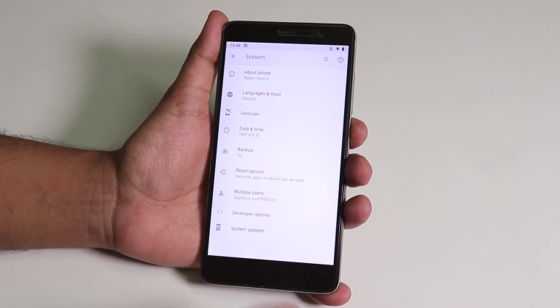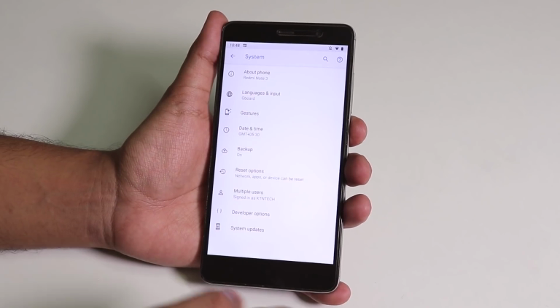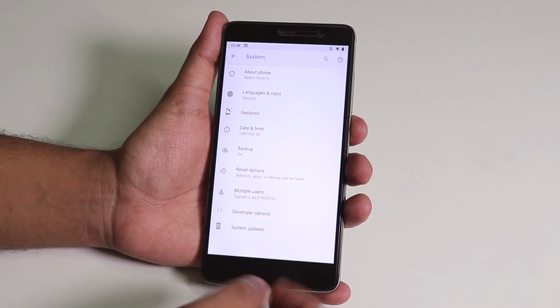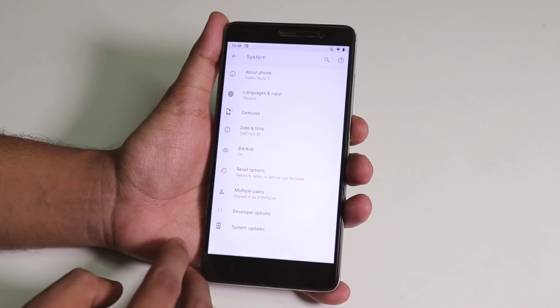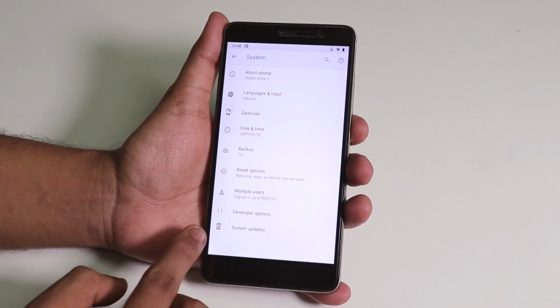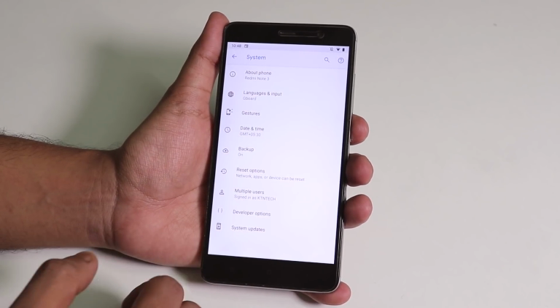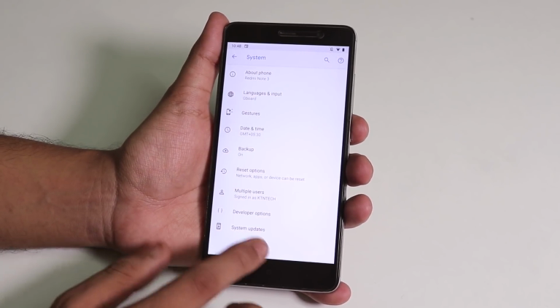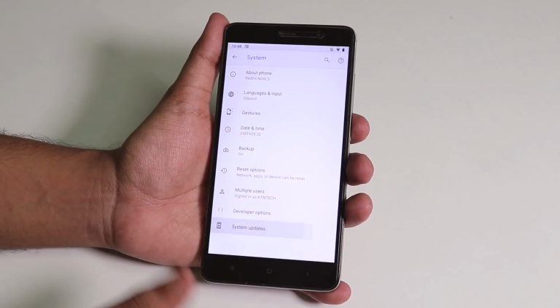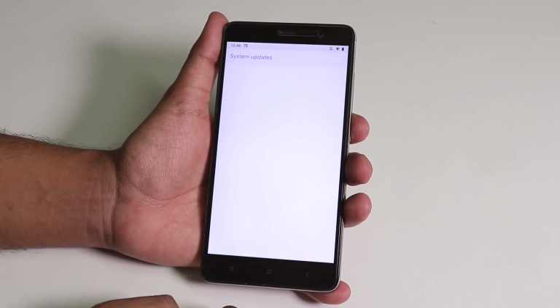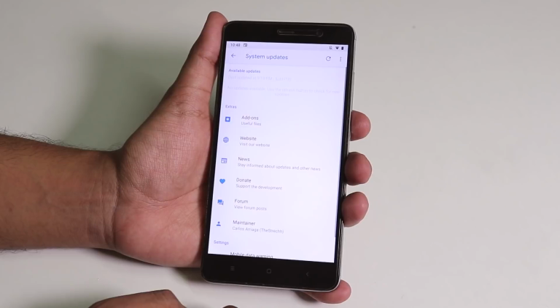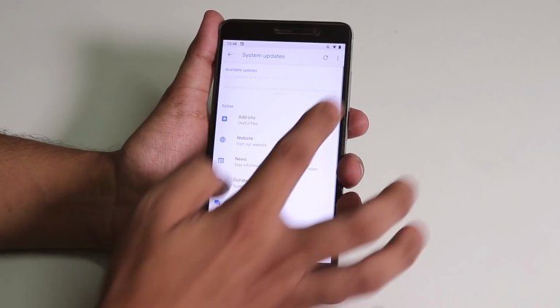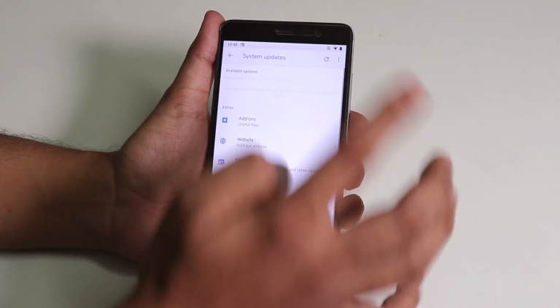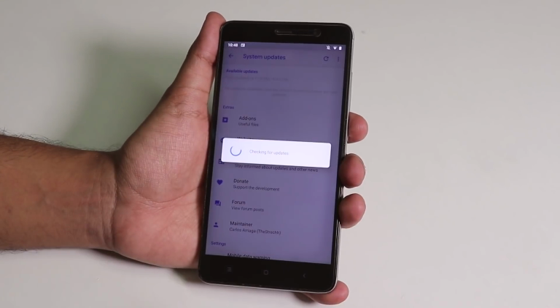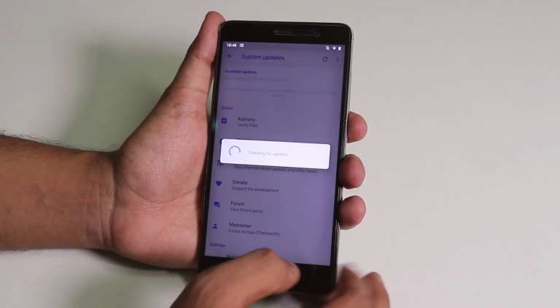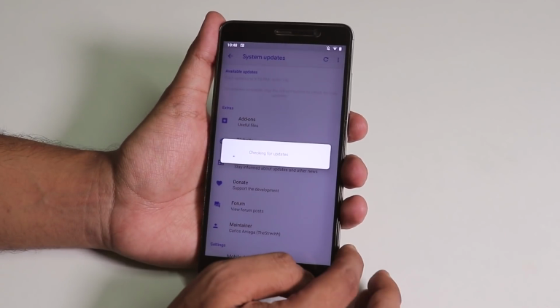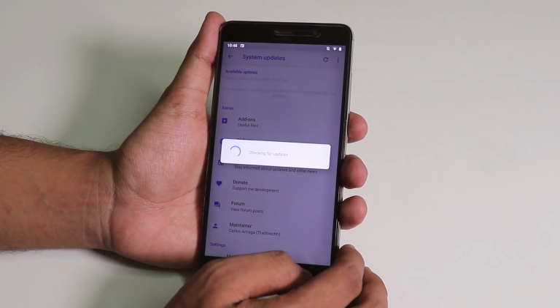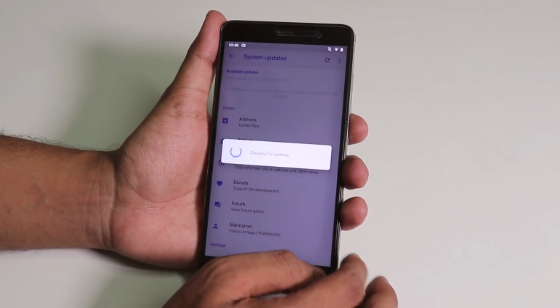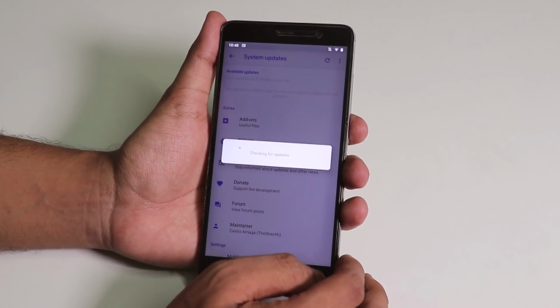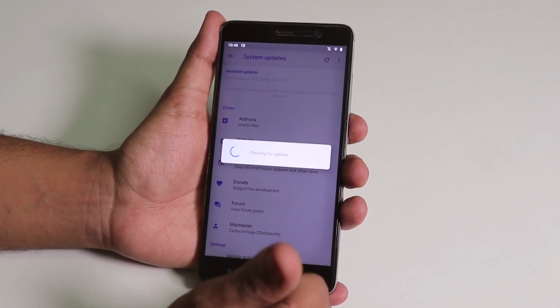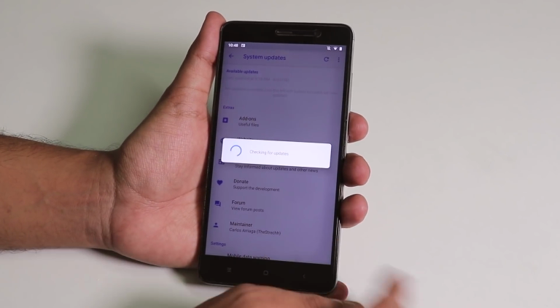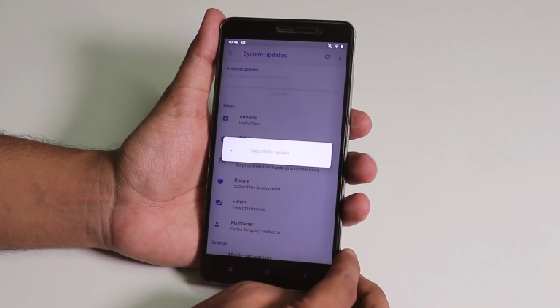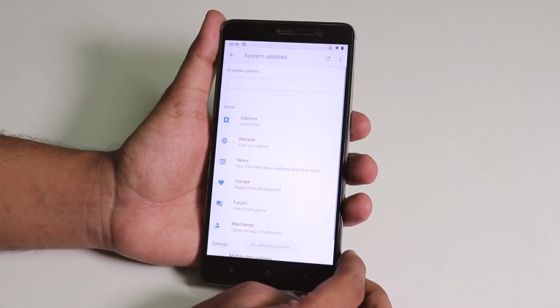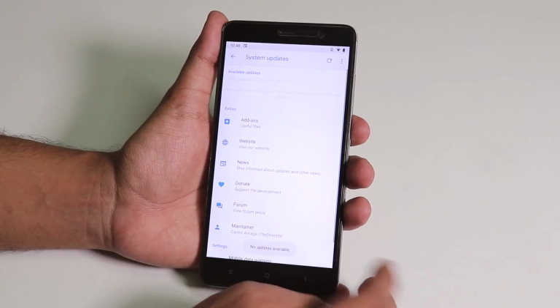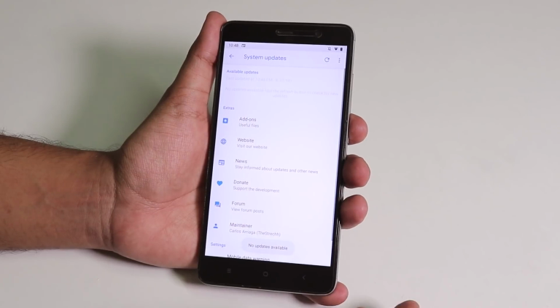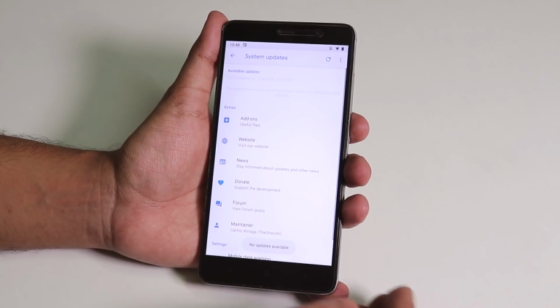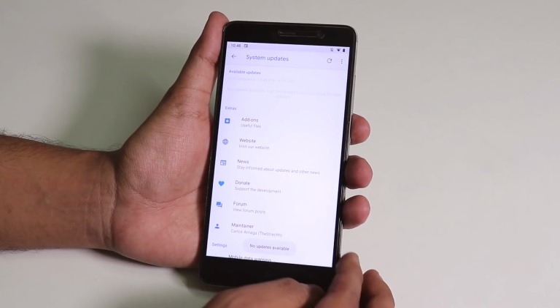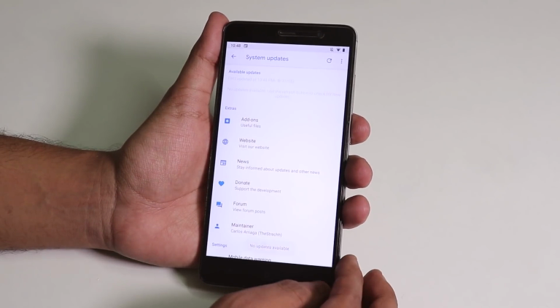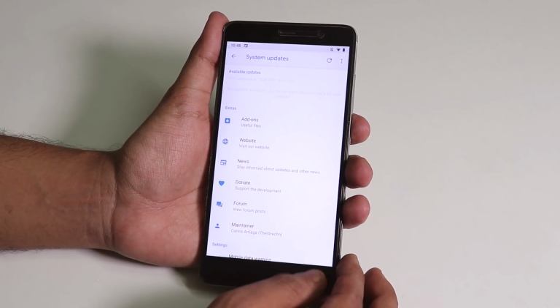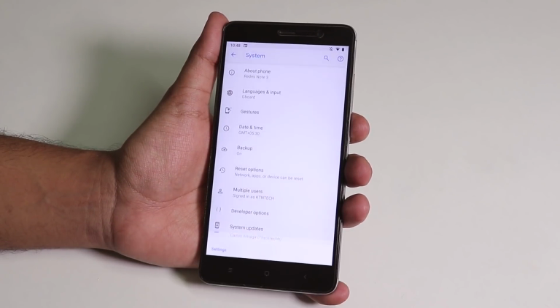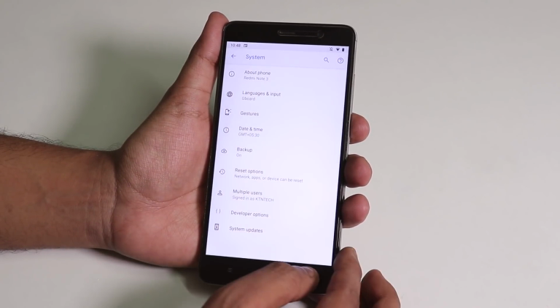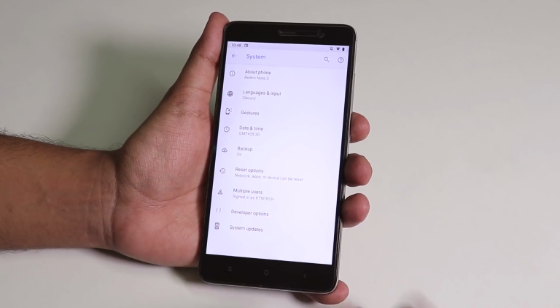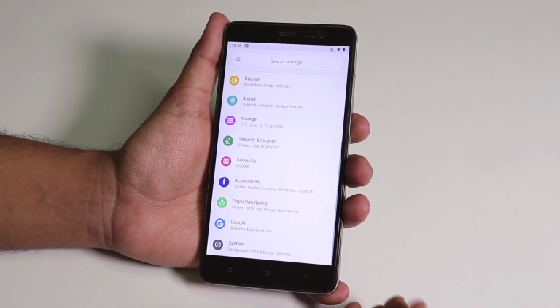Over here we also have a system update checker, so I think the ROM will be receiving OTA updates too, which is a great thing. We should wait for the next update.